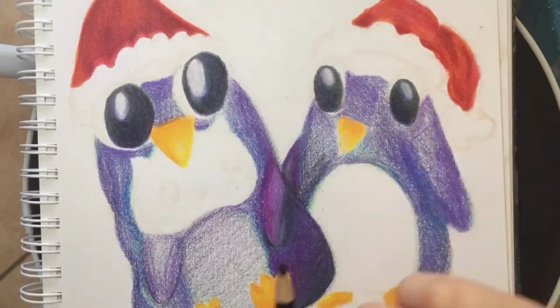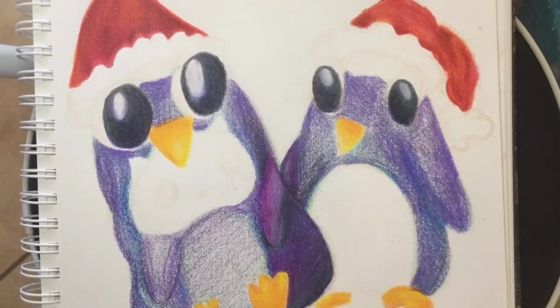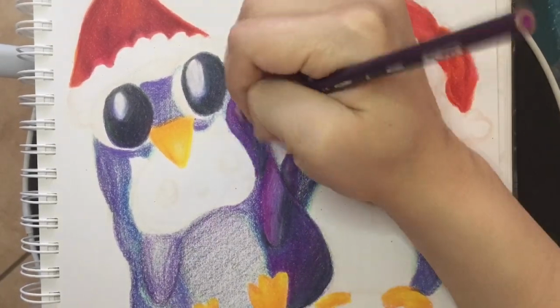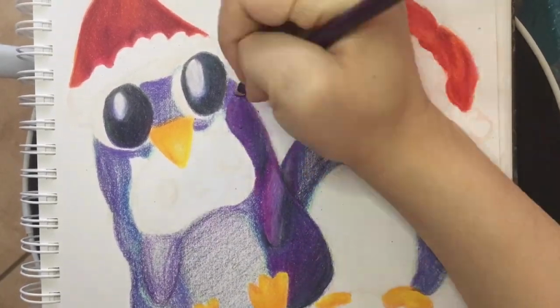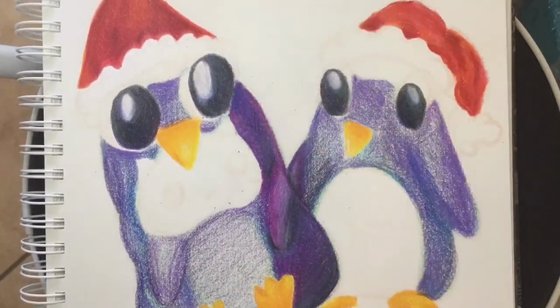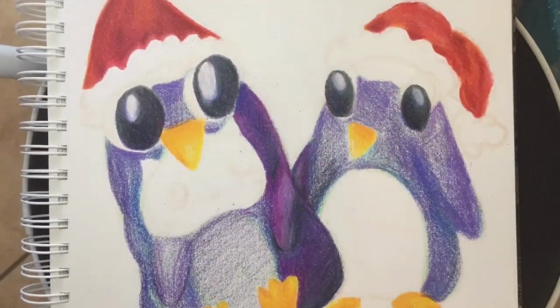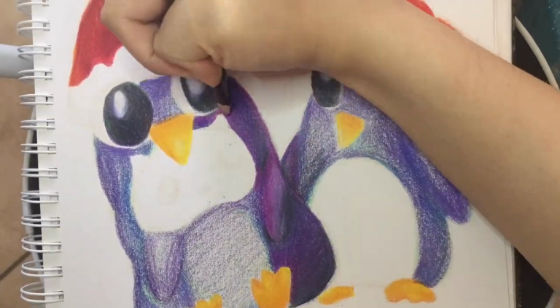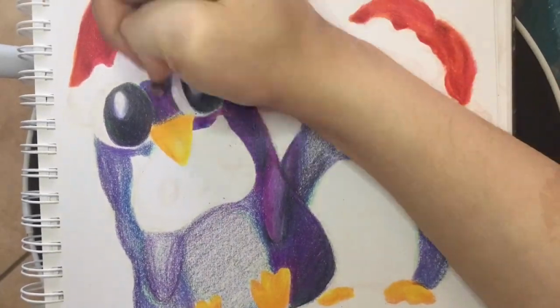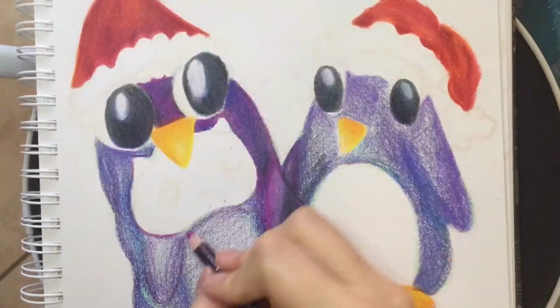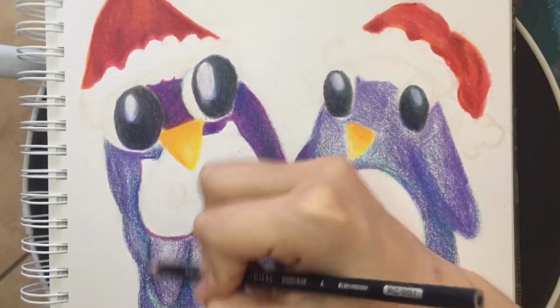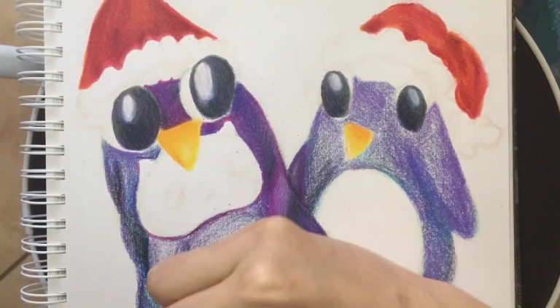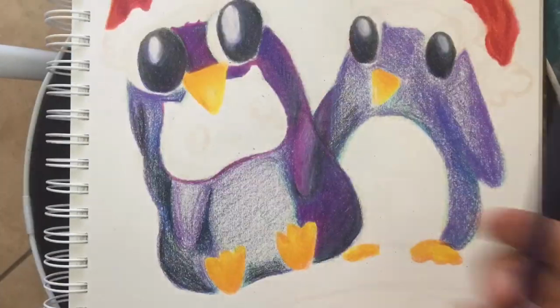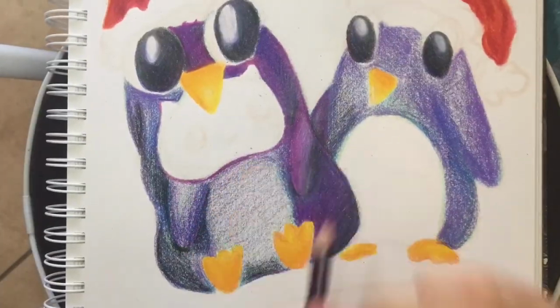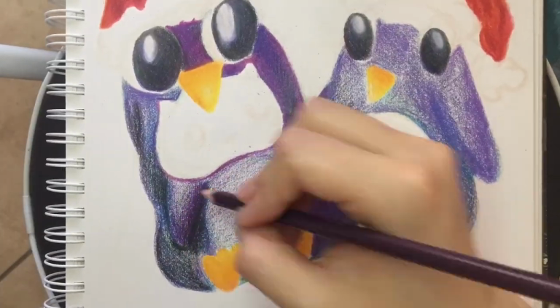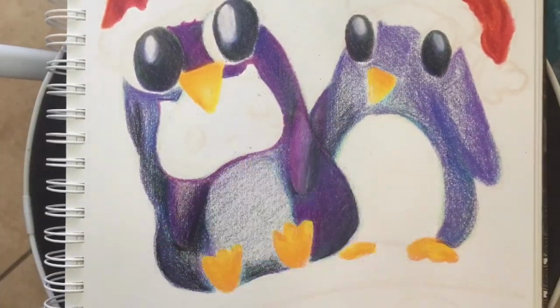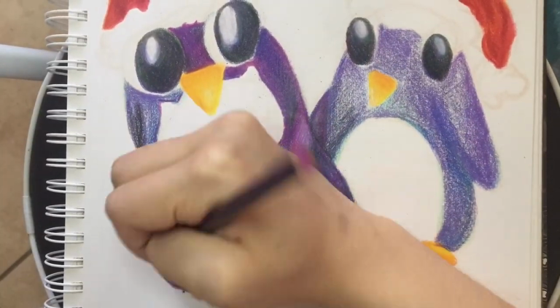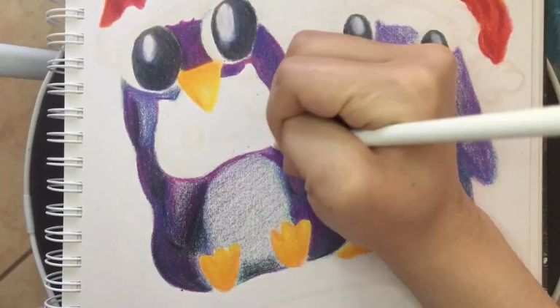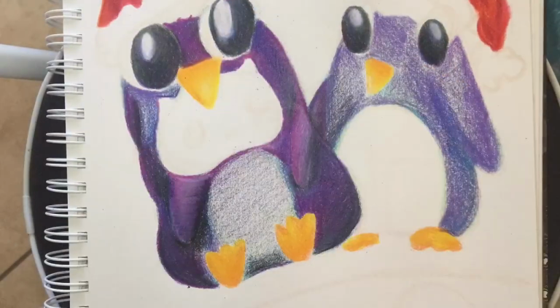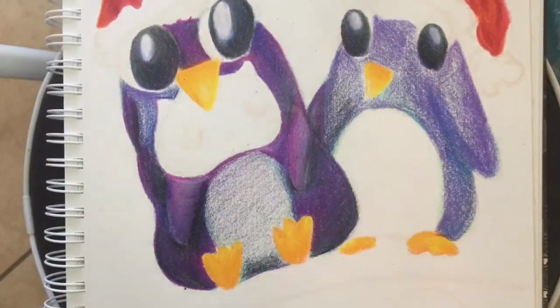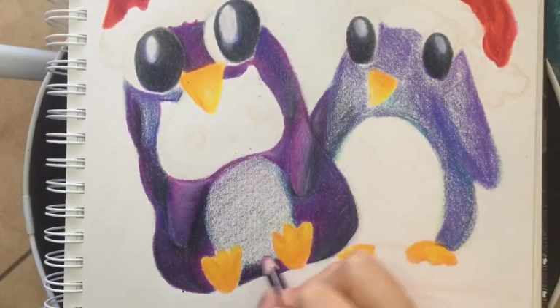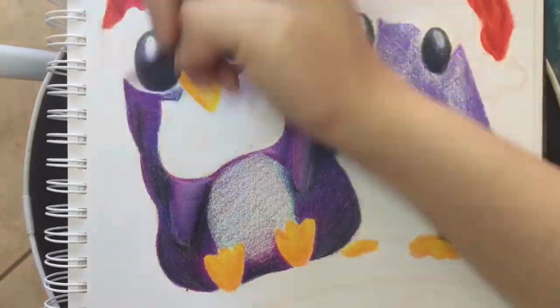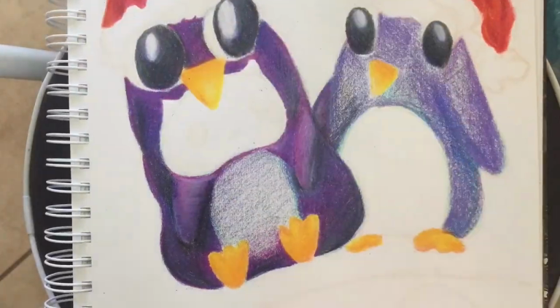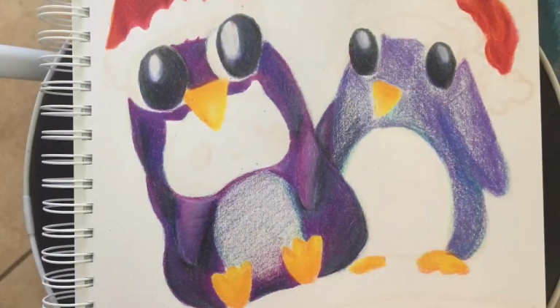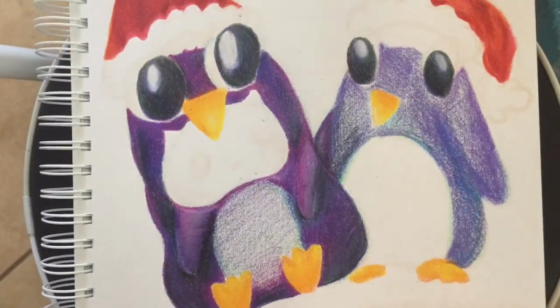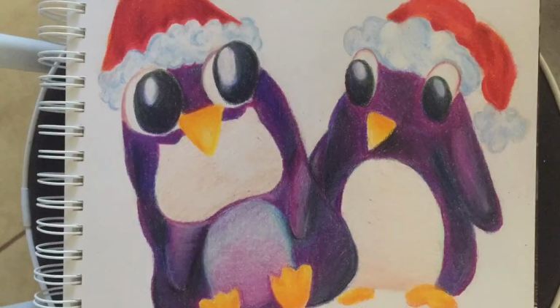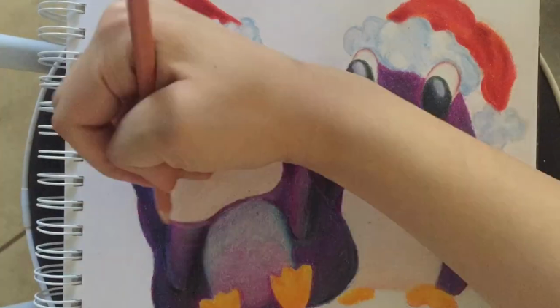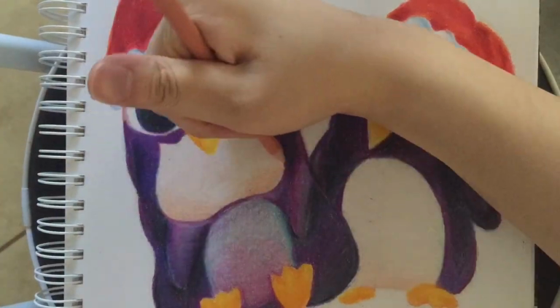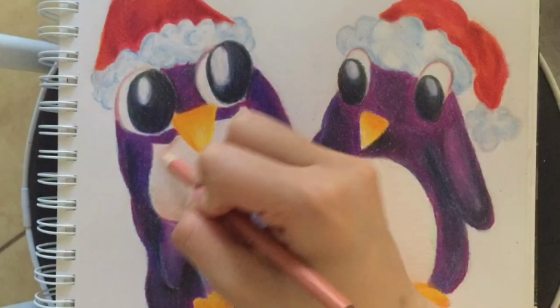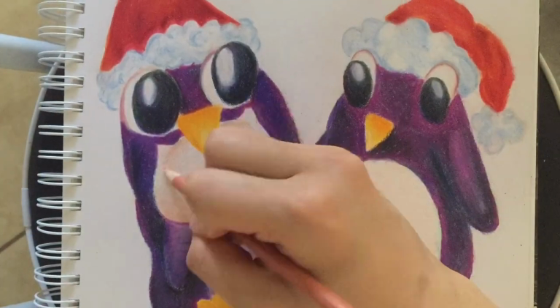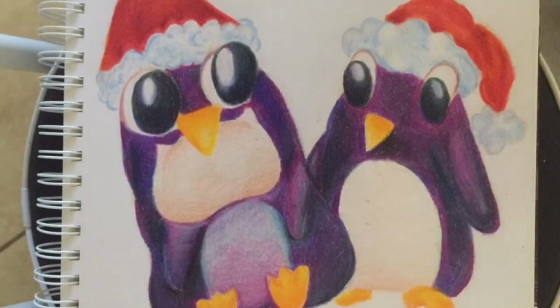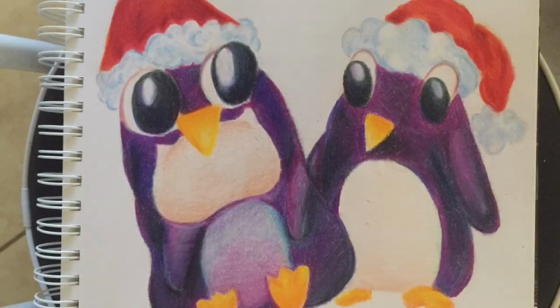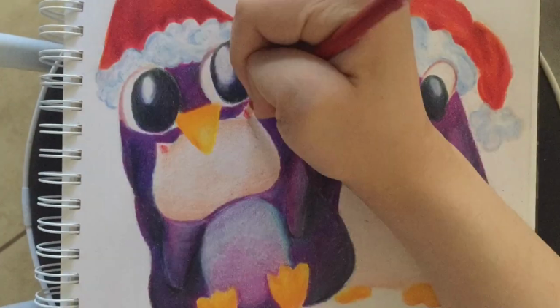Another technique that I found extremely helpful in differentiating between the shadows and highlights is to incorporate varying degrees of pressure while drawing. It also becomes beneficial when visualizing where your light source is coming from to maintain consistency throughout your artwork.